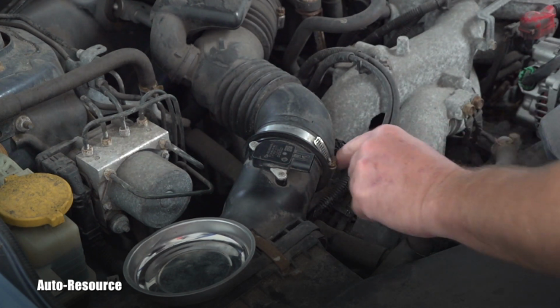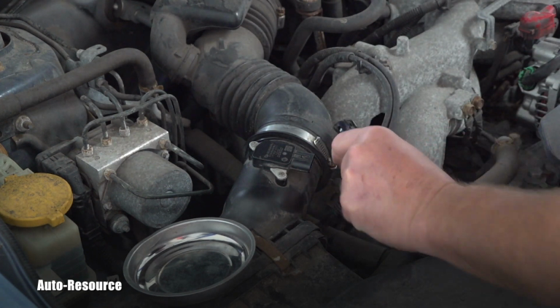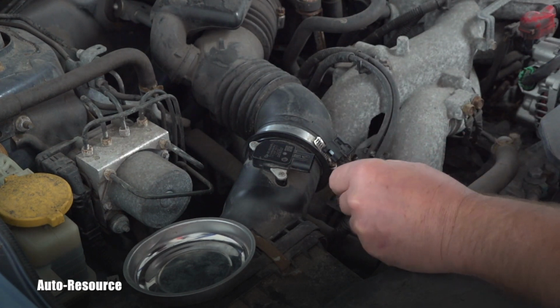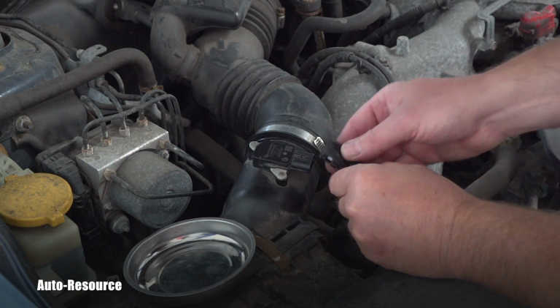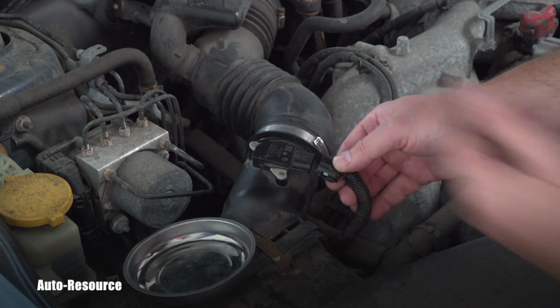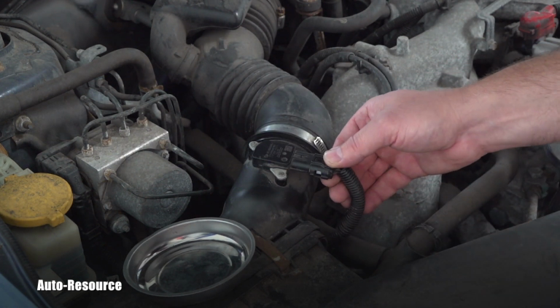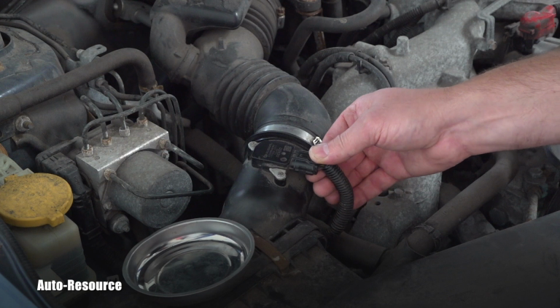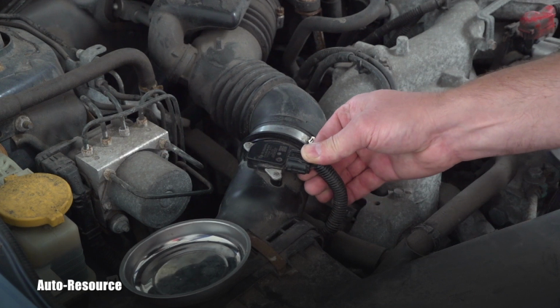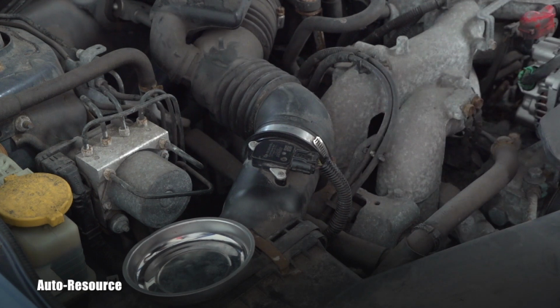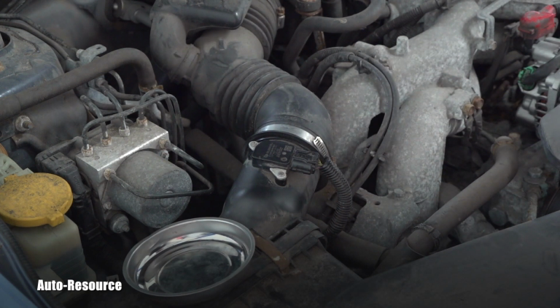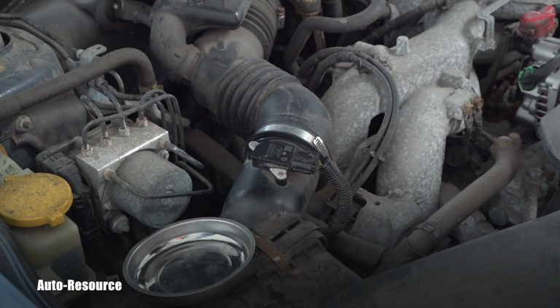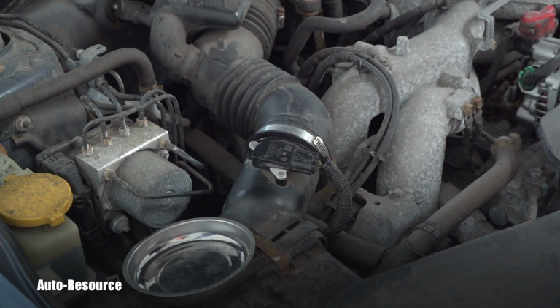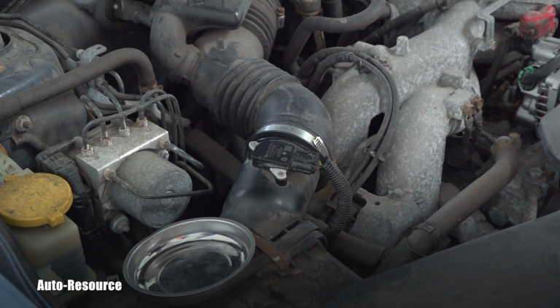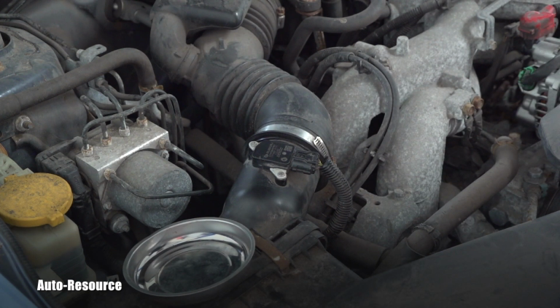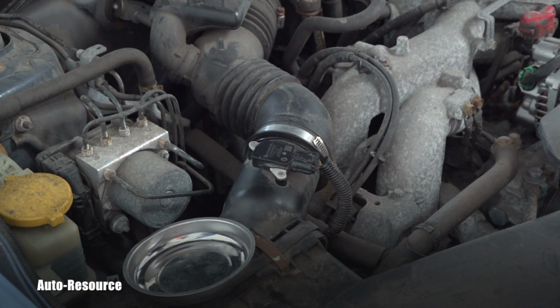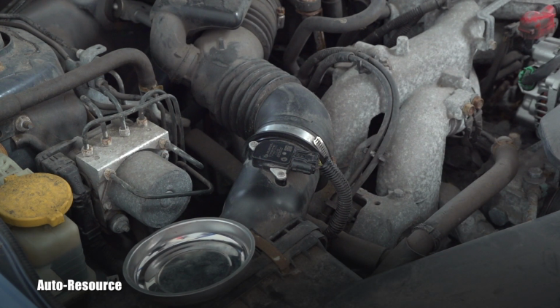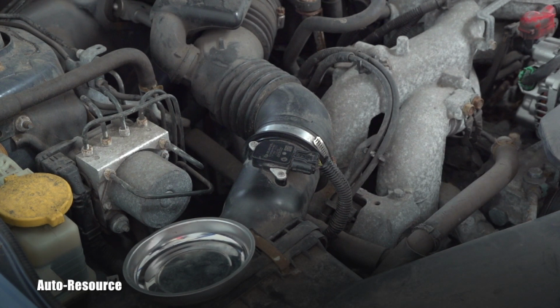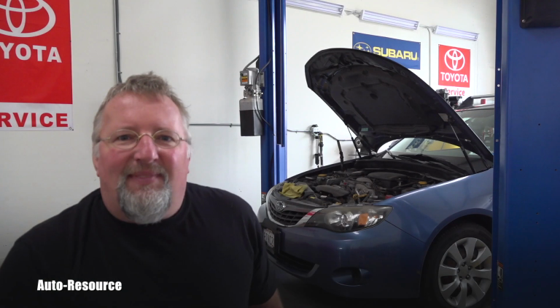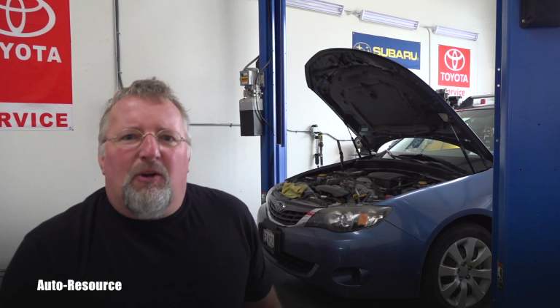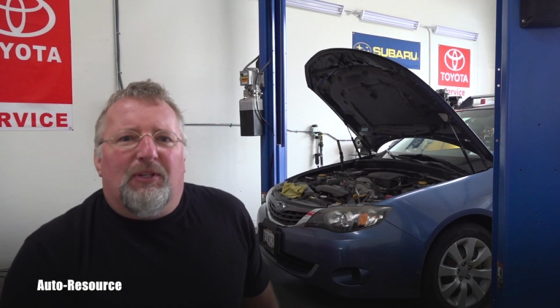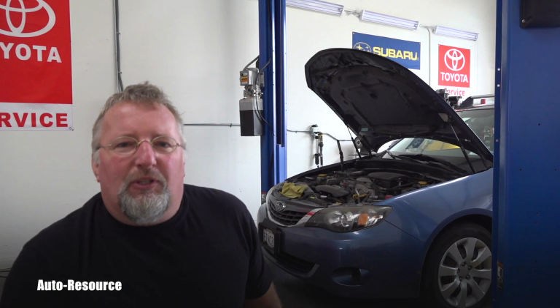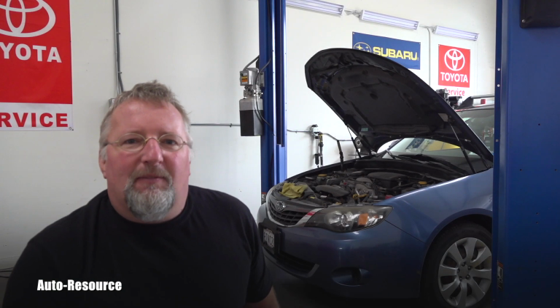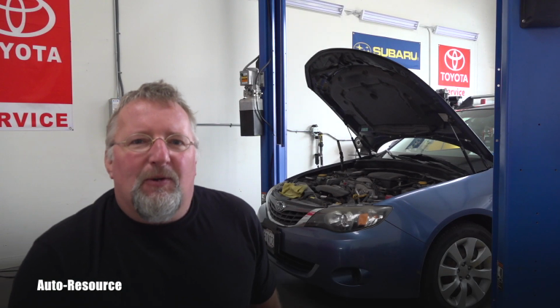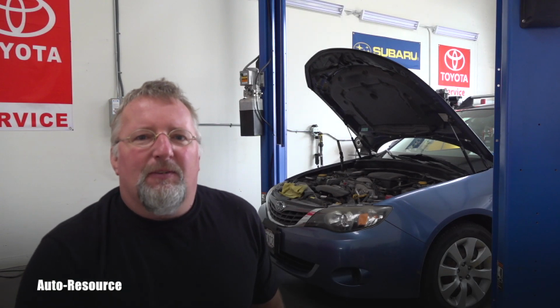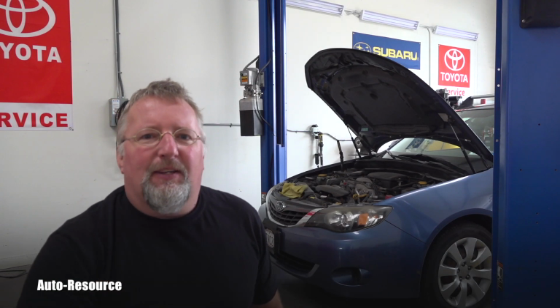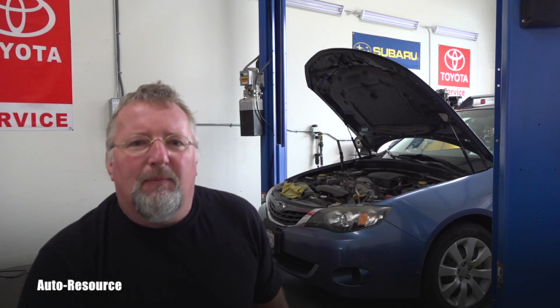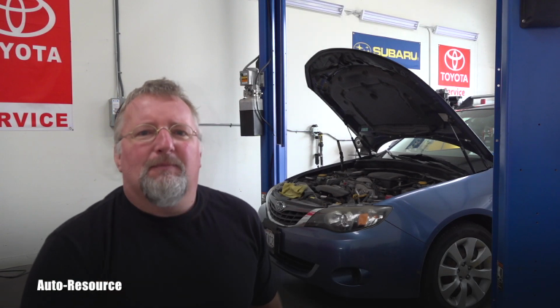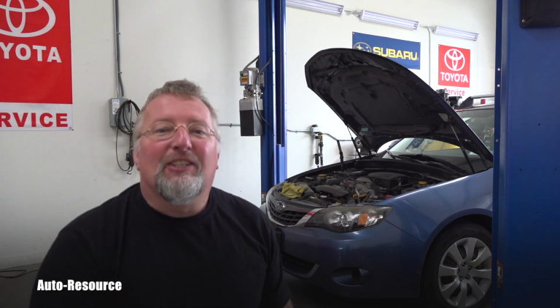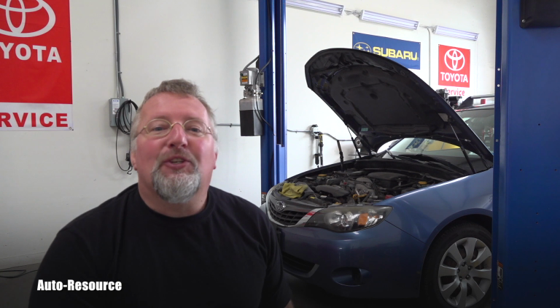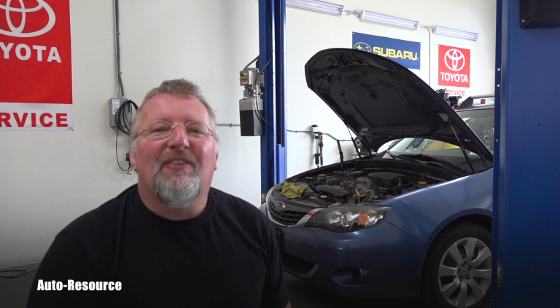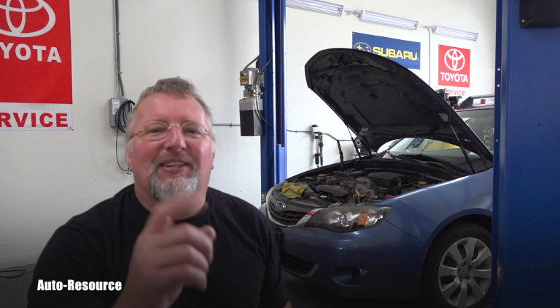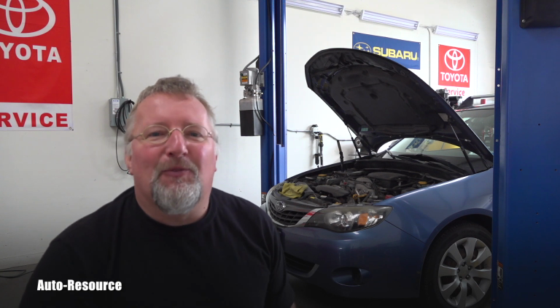Remember, this sensor reads the airflow and the temperature of the air coming into the engine, so it's an important part of the entire system and should be clean at all times. I hope you enjoyed this simple video and found it helpful. Thanks for watching and have a great day, my friend.